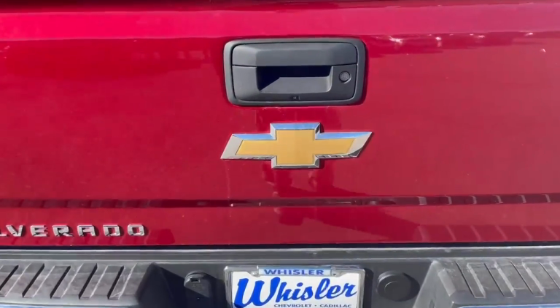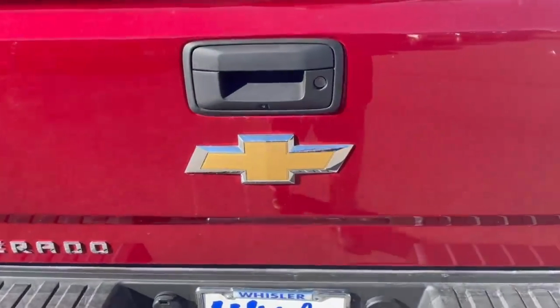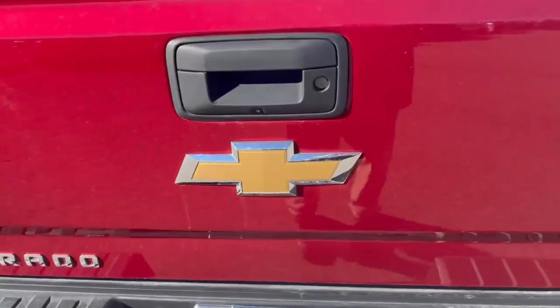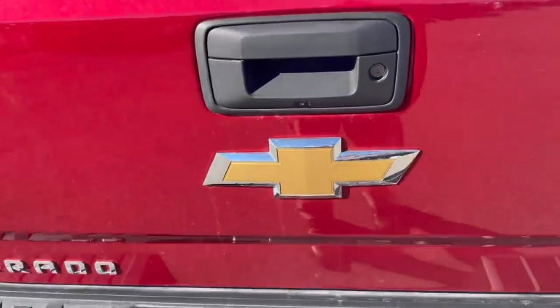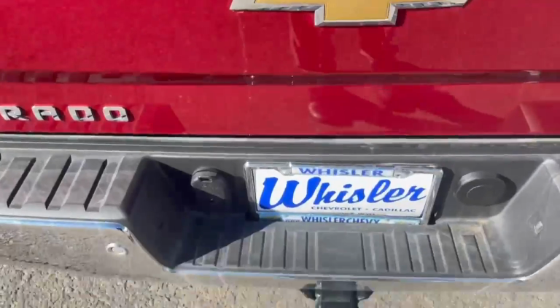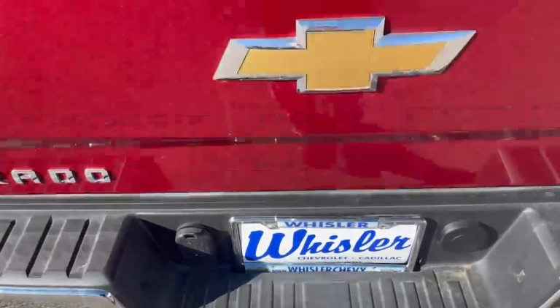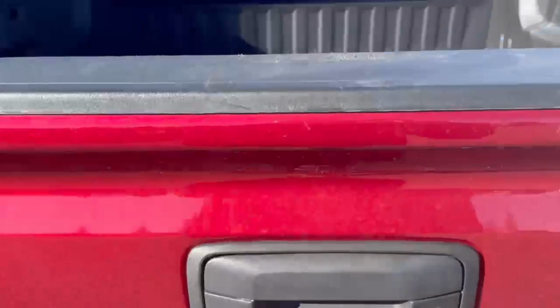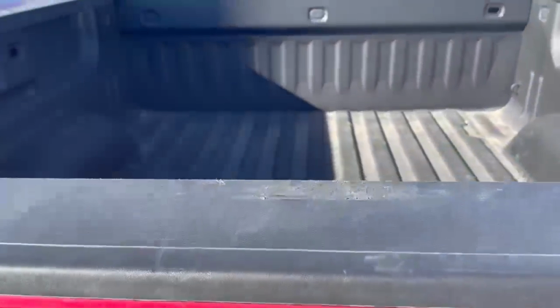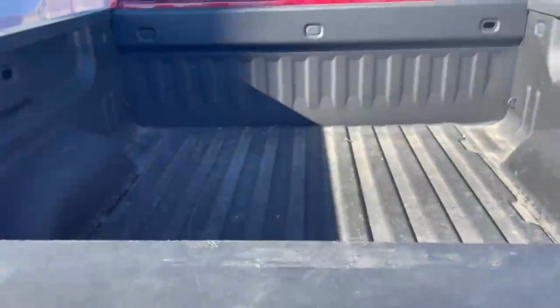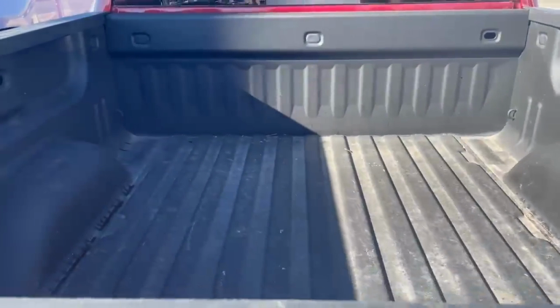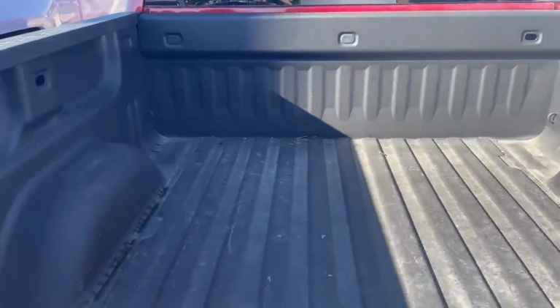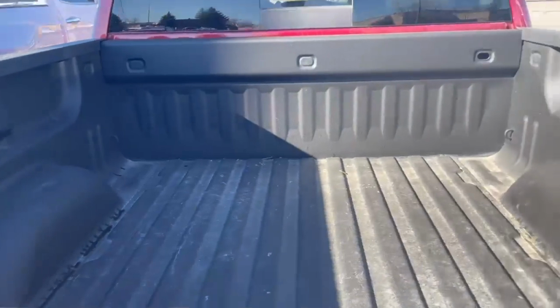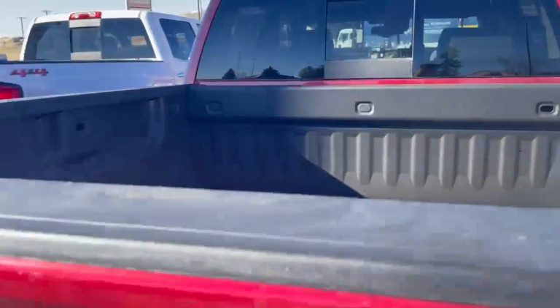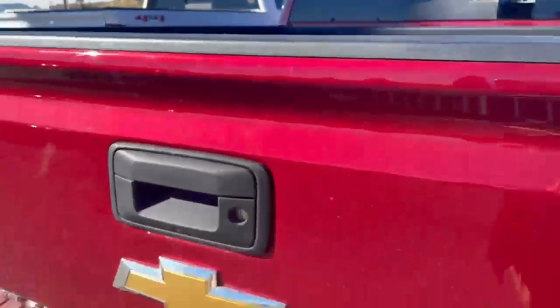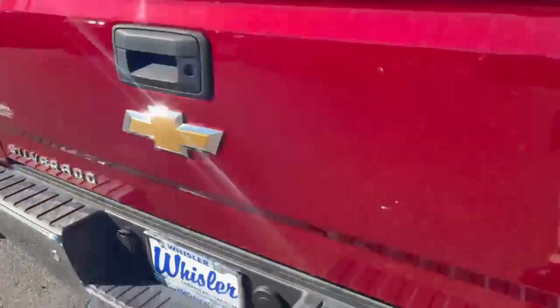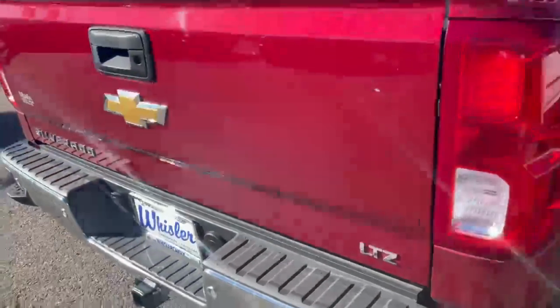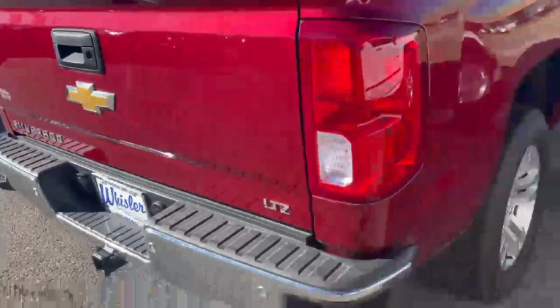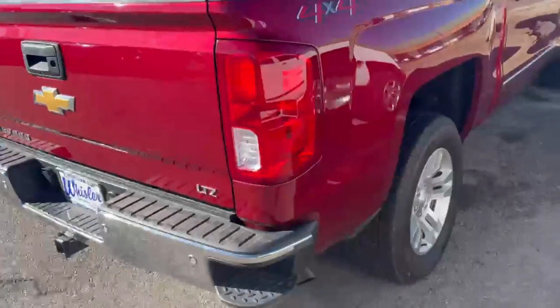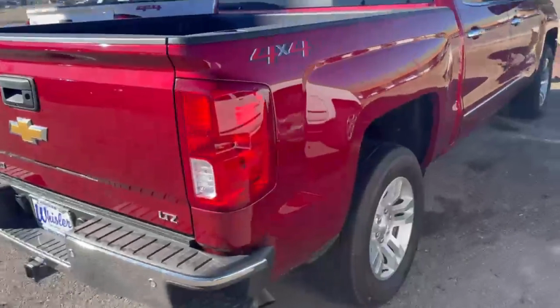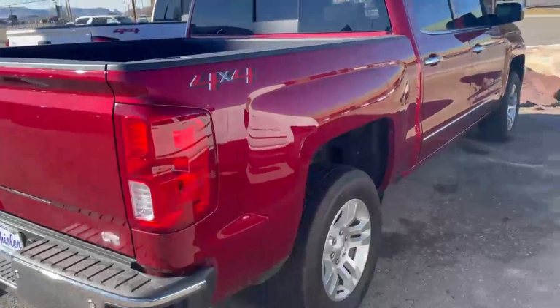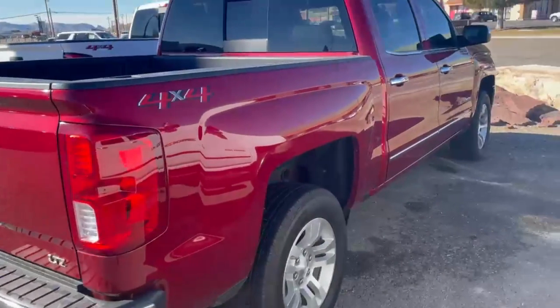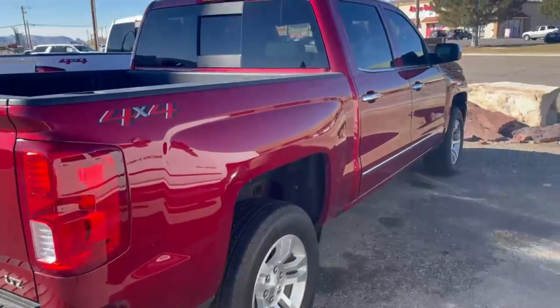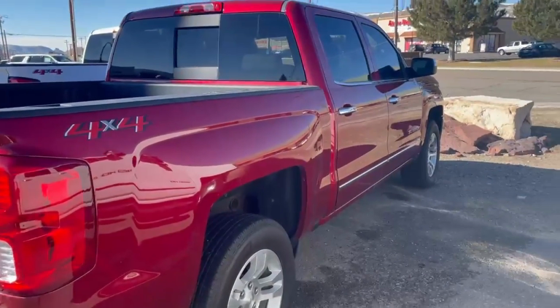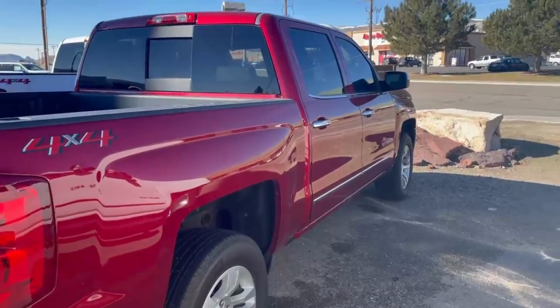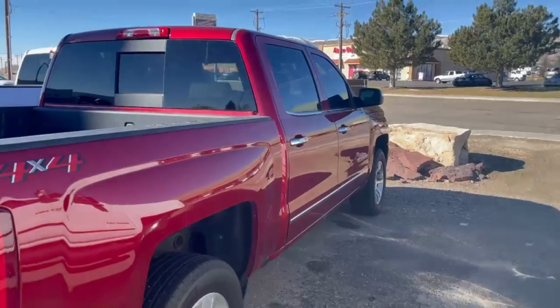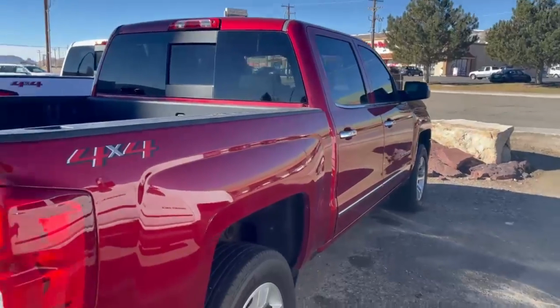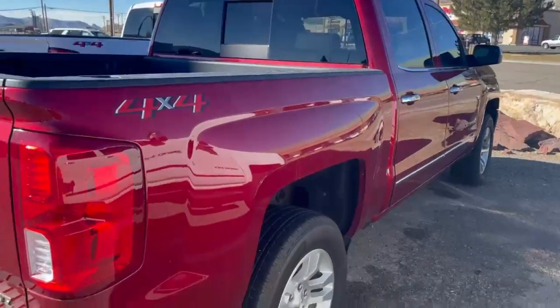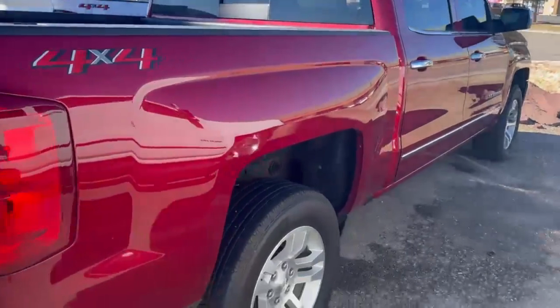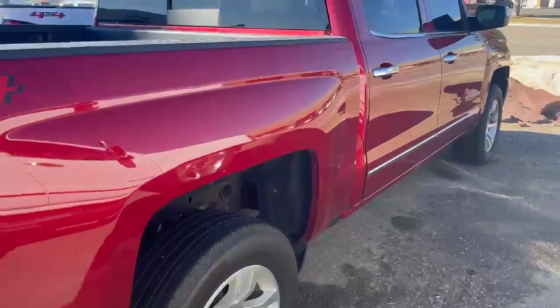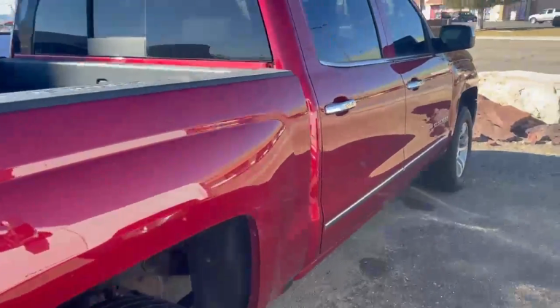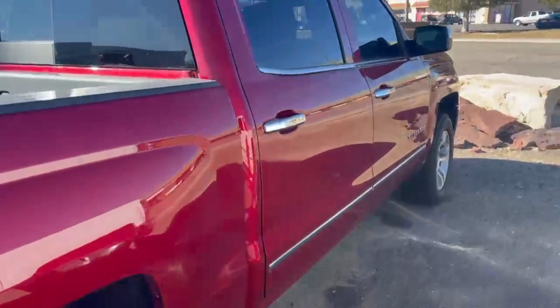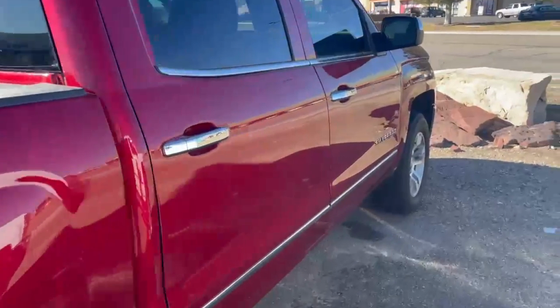You do have your back park assist sensors, and you also get a backup camera and trailering hitch, spray-in bed liner. I do apologize, it is a little dirty with the weather we get out here. Standard 4x4.